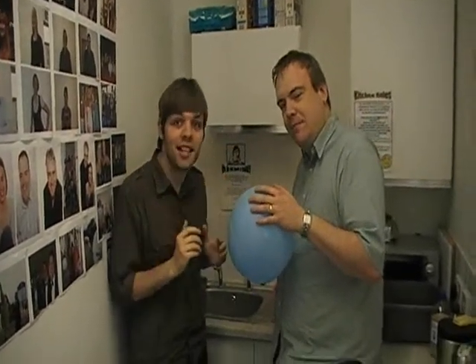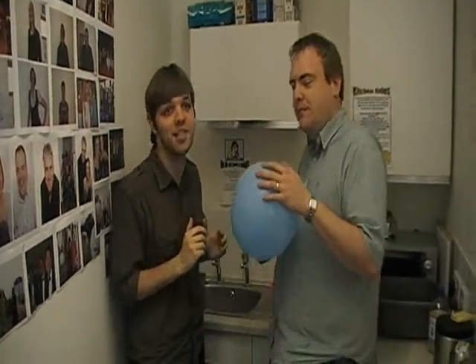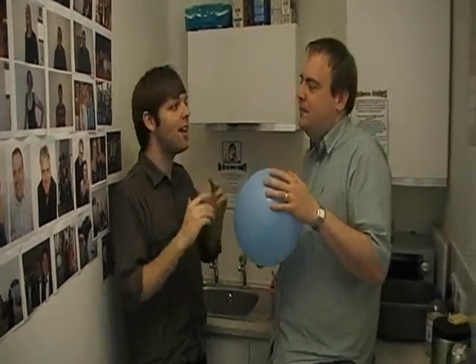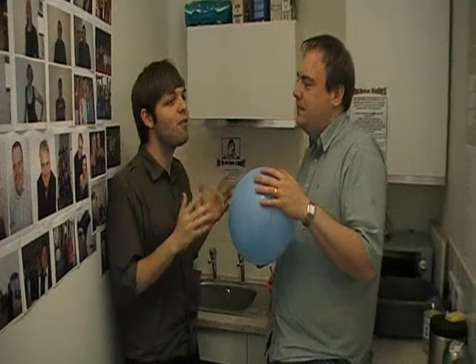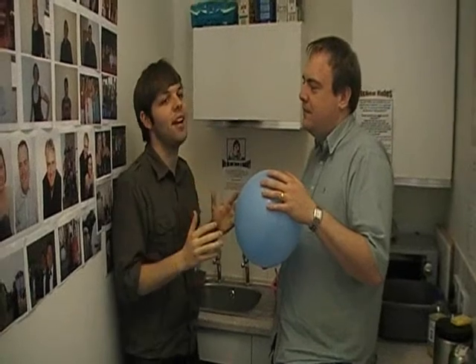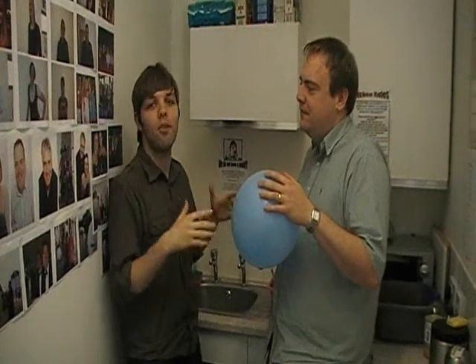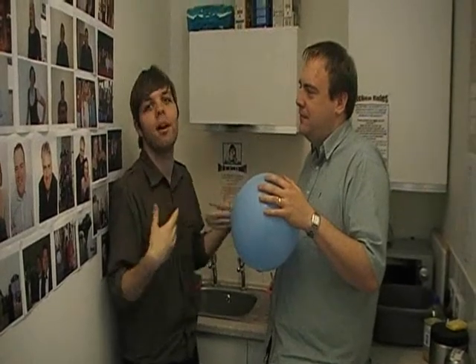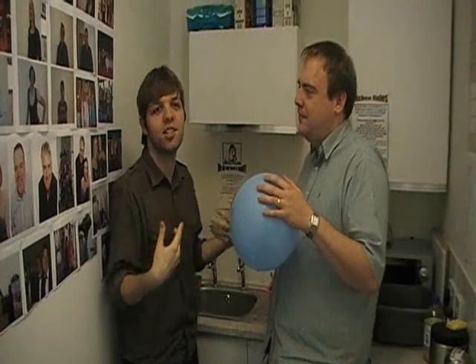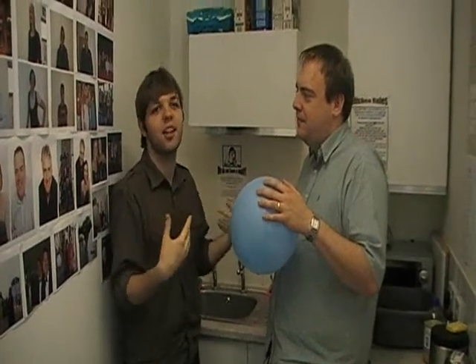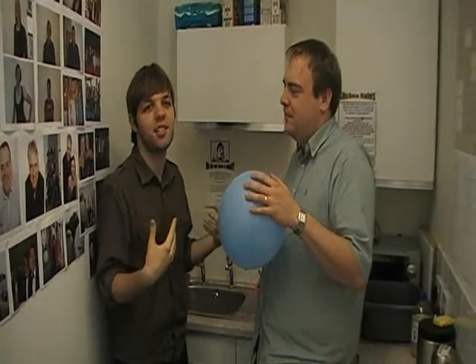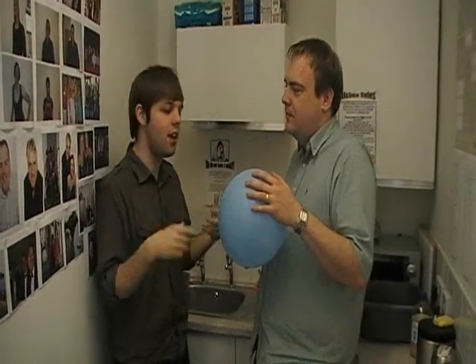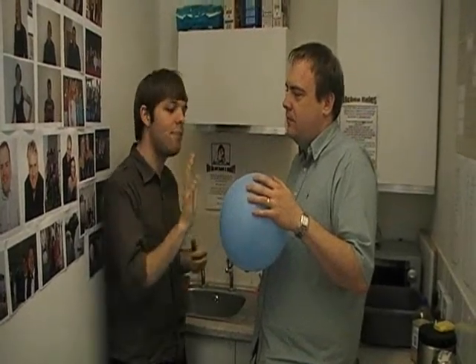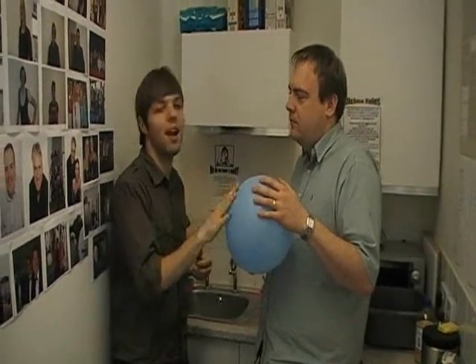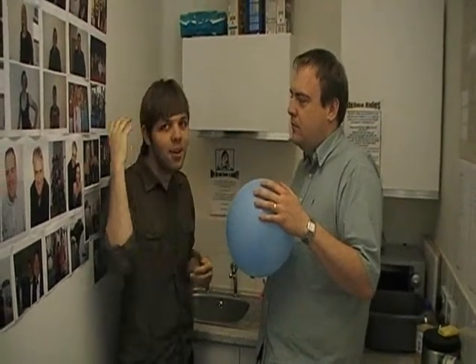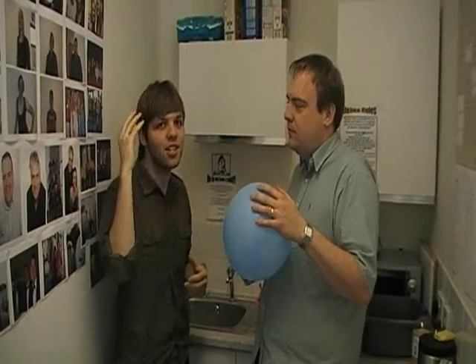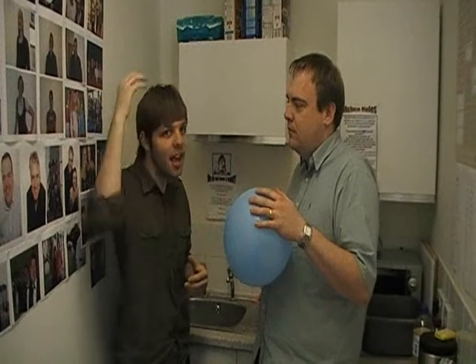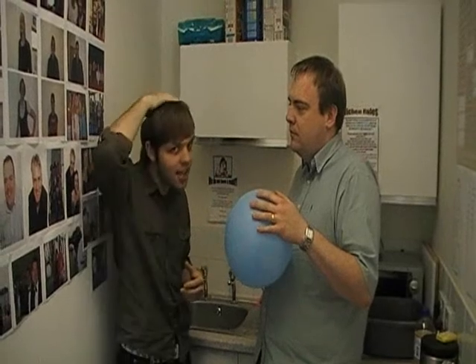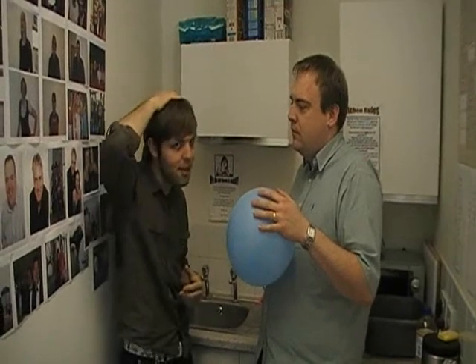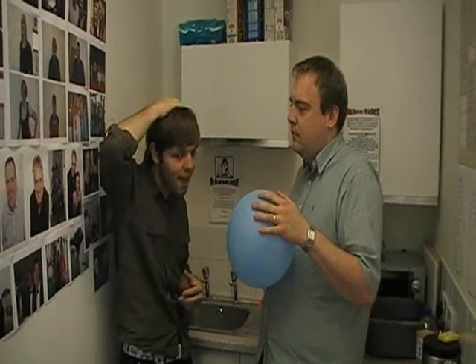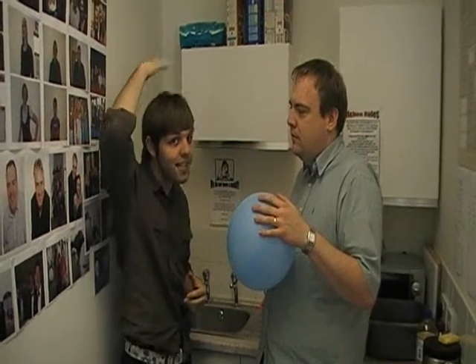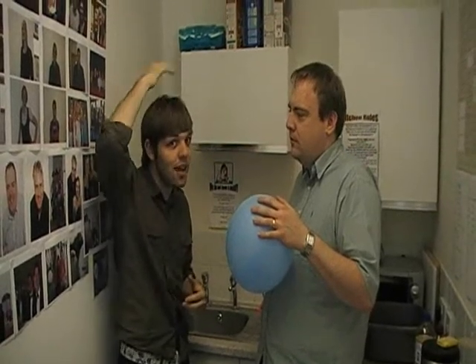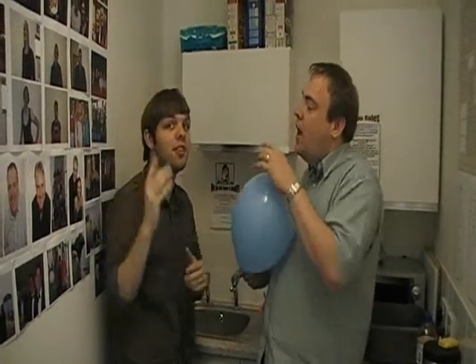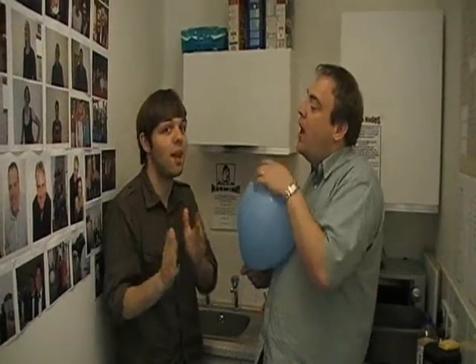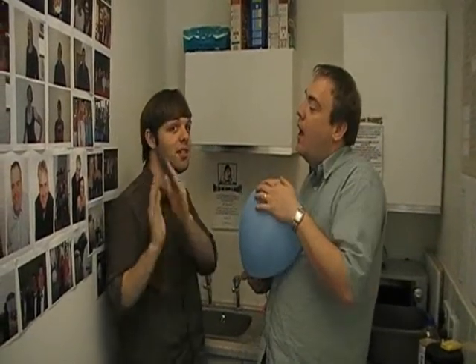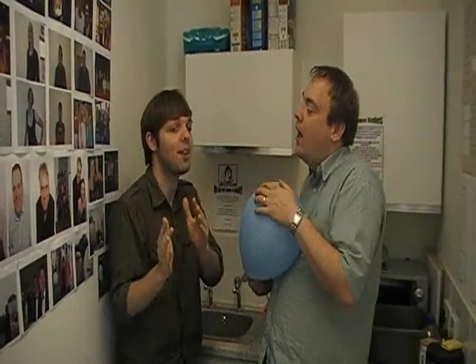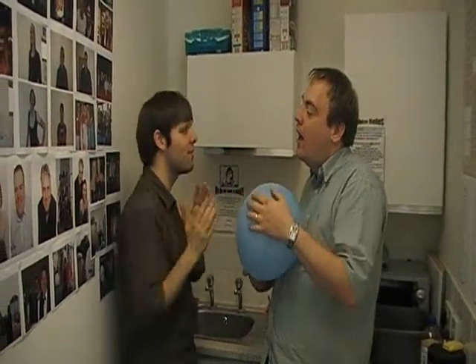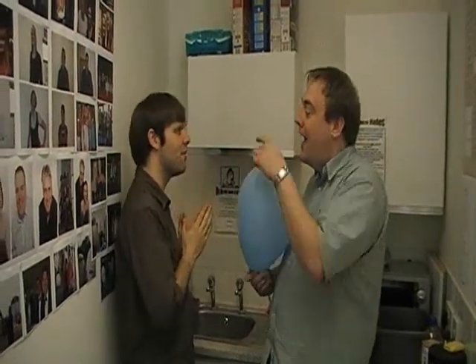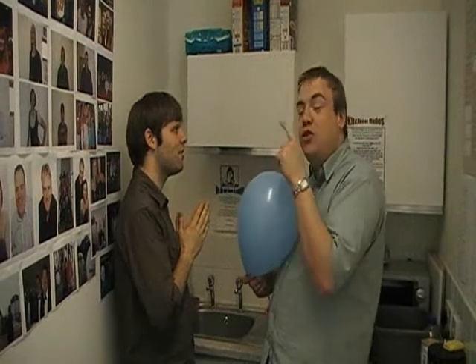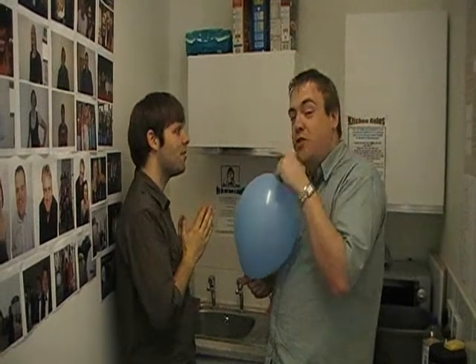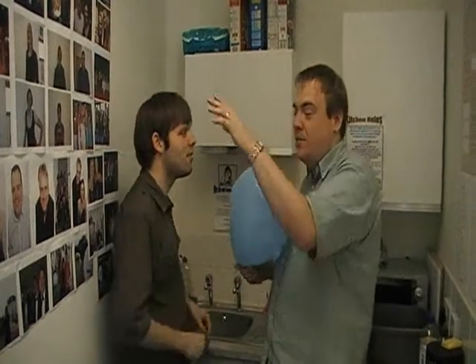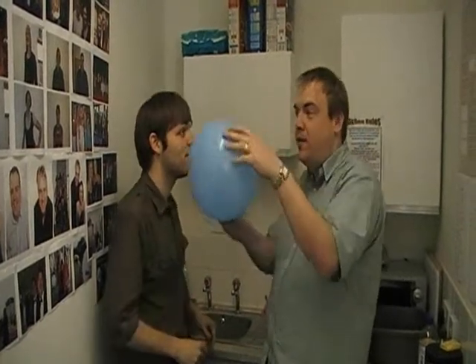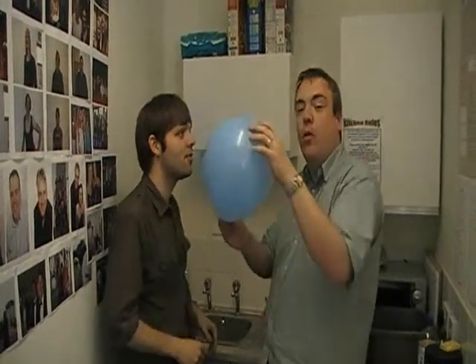Static electricity. Now, you're probably familiar — if you remember science classes — with getting a balloon out and rubbing it against your hair and seeing it make your hair stand on end. But we're going to do something else that's even more impressive. And of course you can always put the balloon on the wall — have you ever heard of that one?